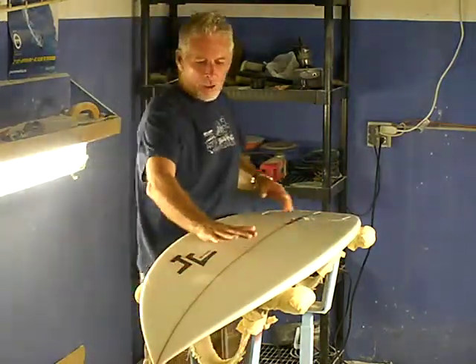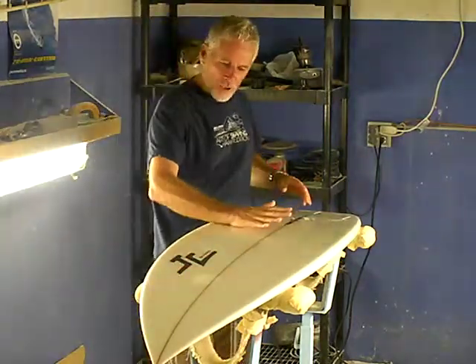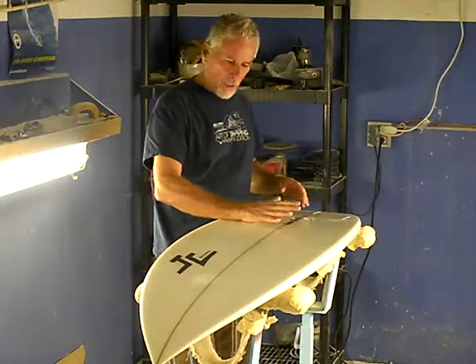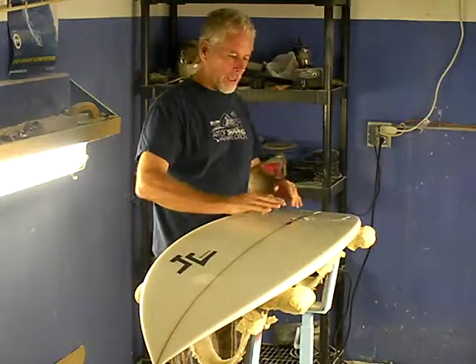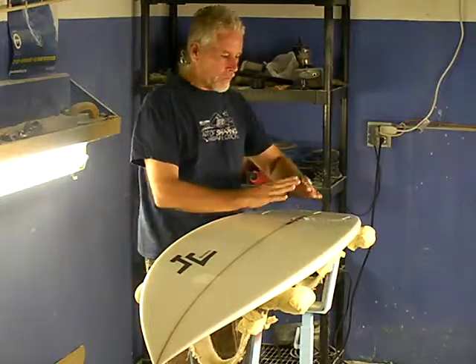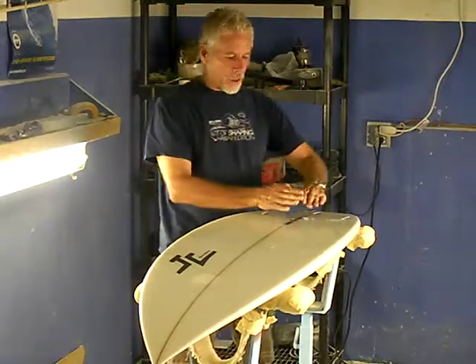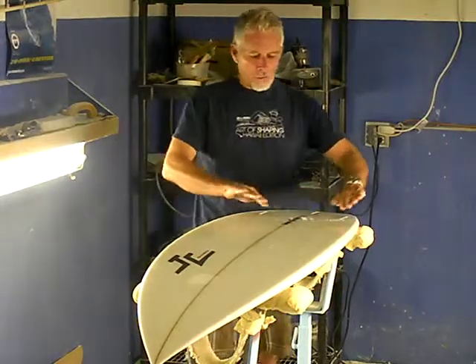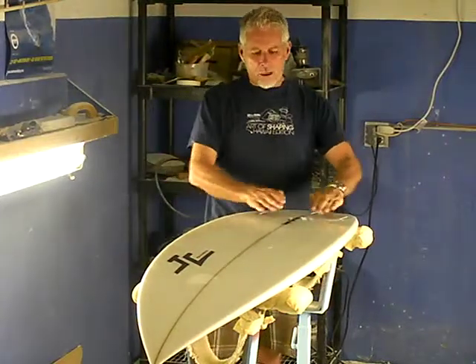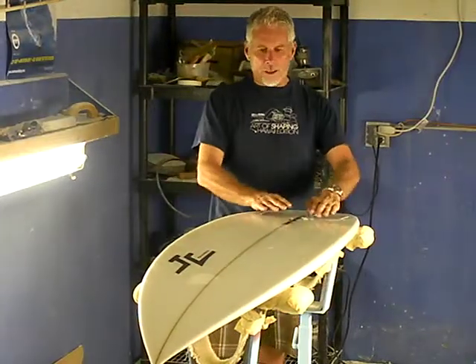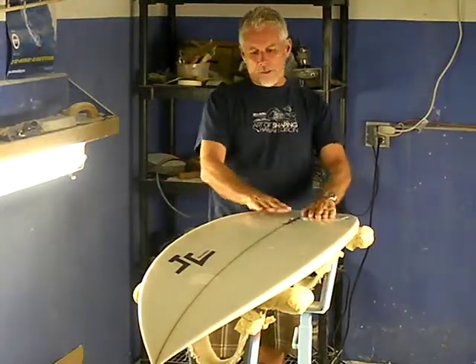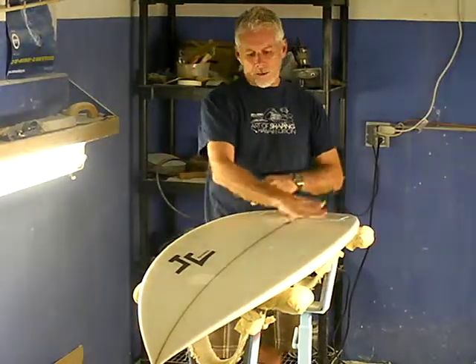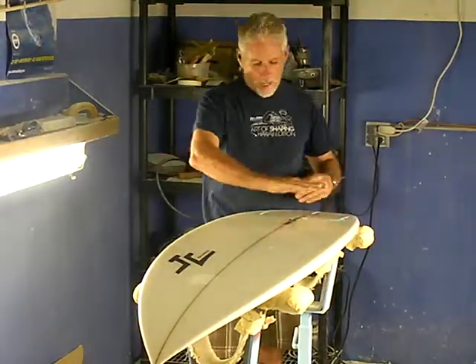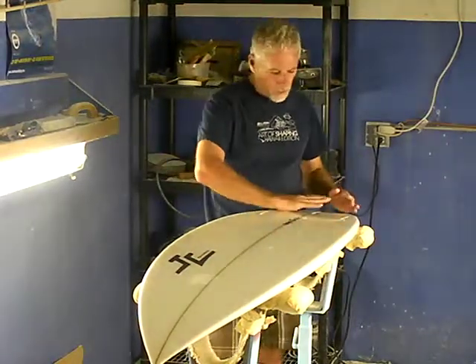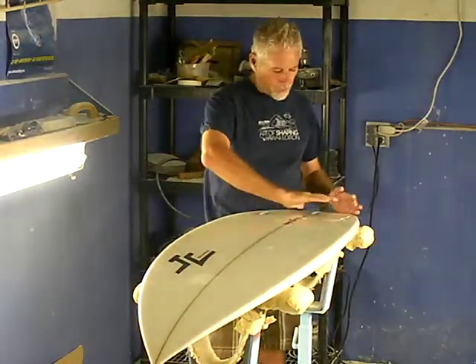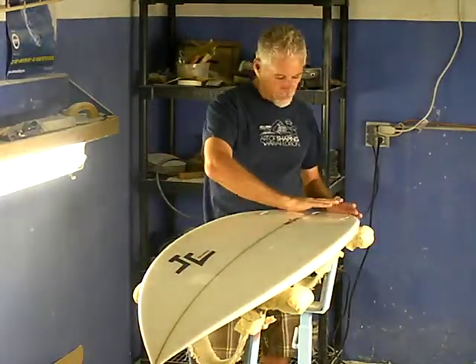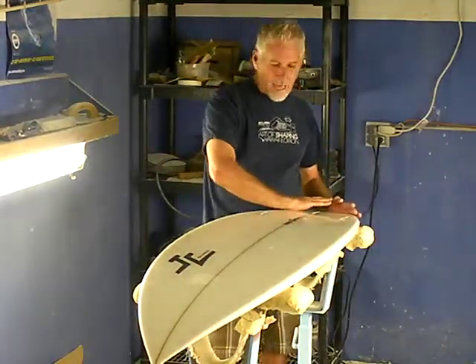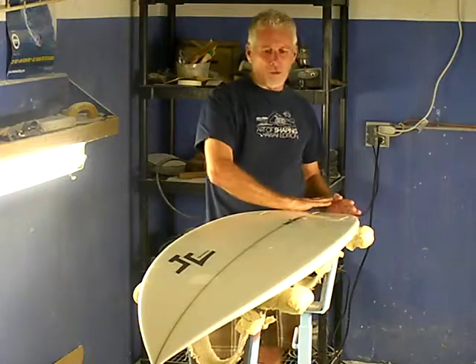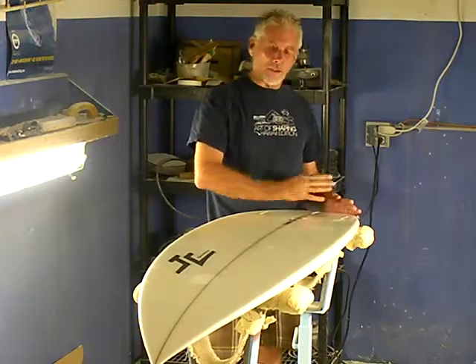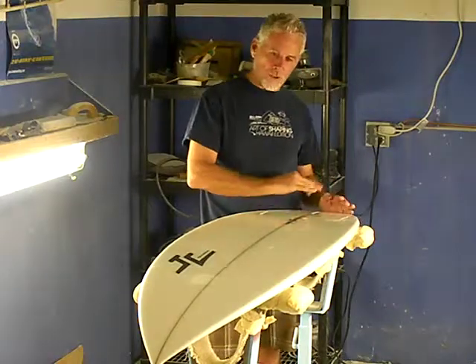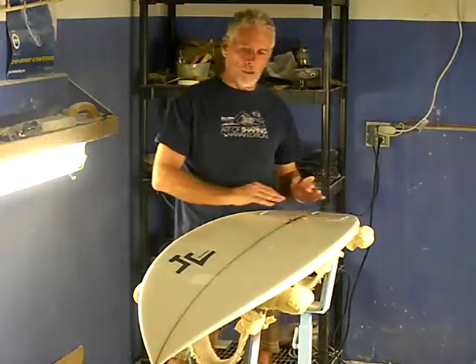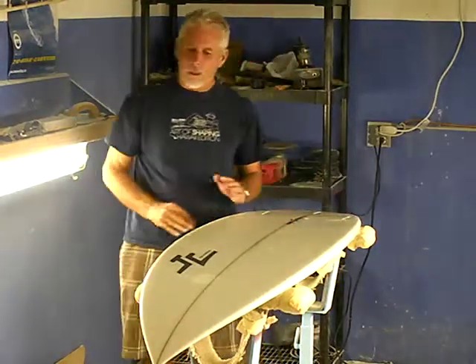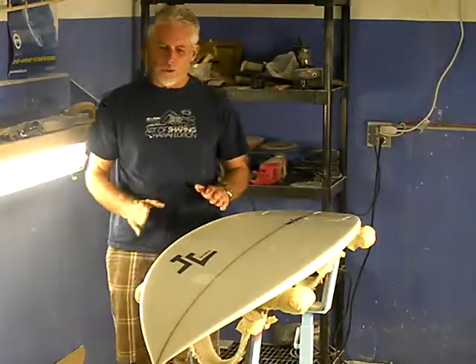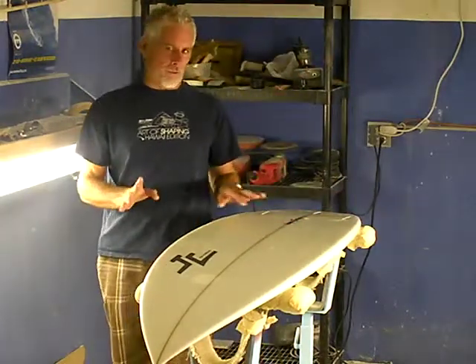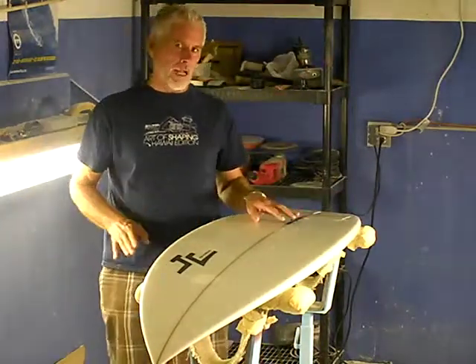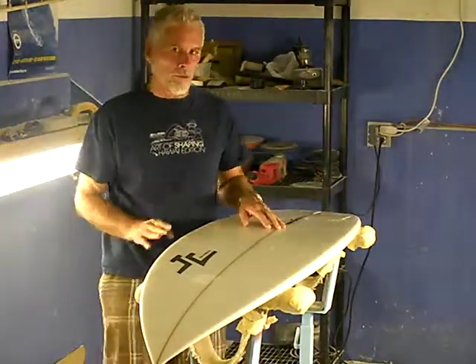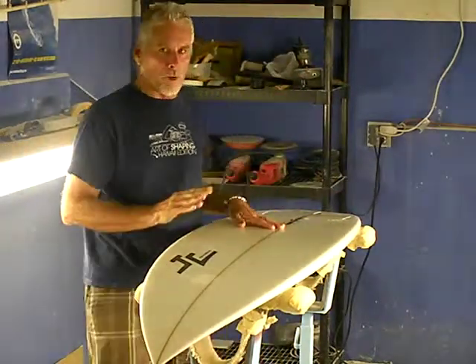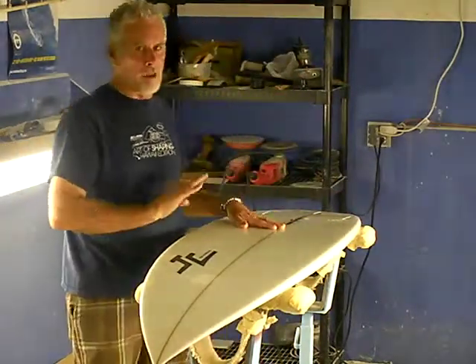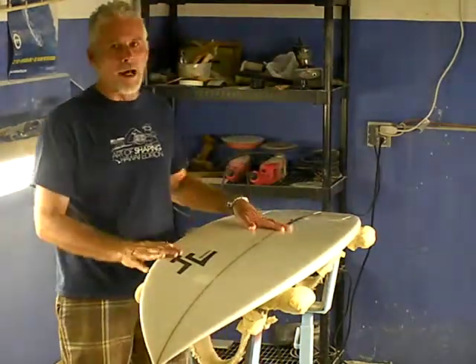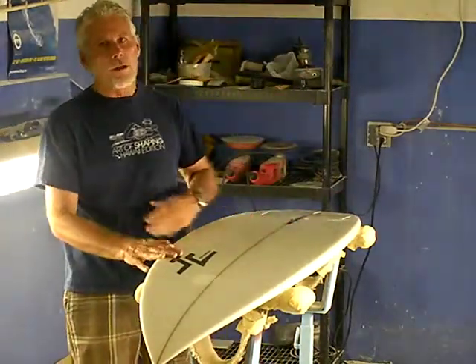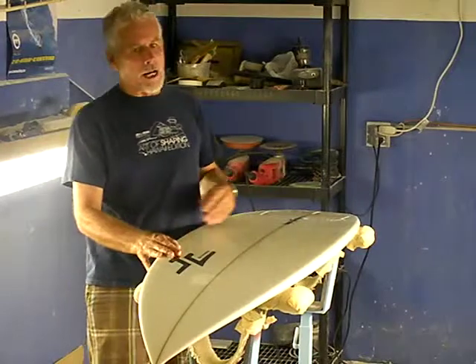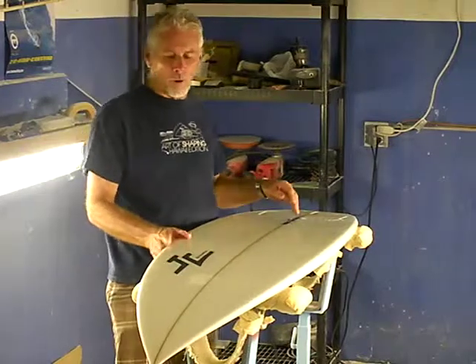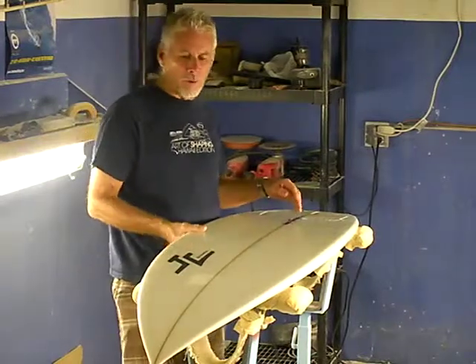nice deep concave to a double concave going out, just with a flat out the back, nice little tail lift. This is definitely a high-performance board, flat-out high-performance board.